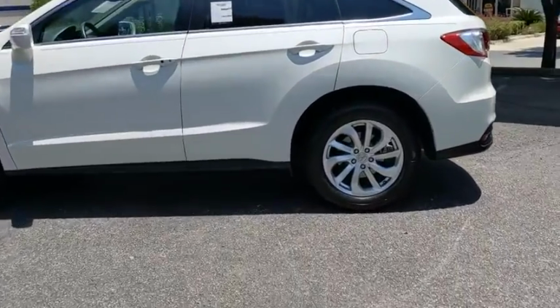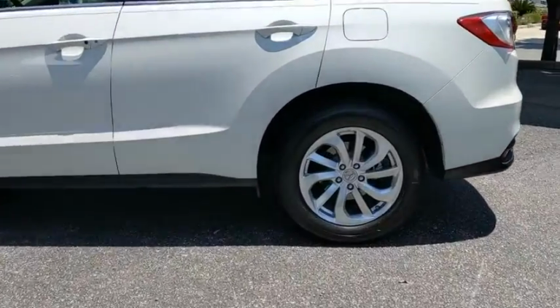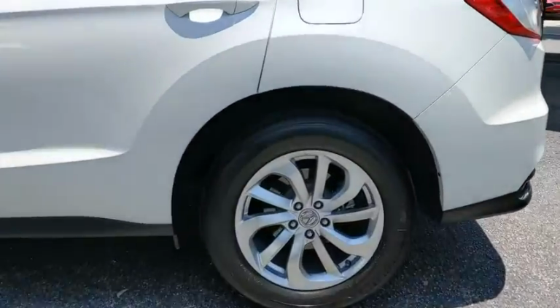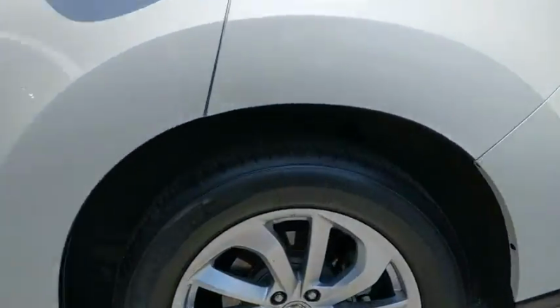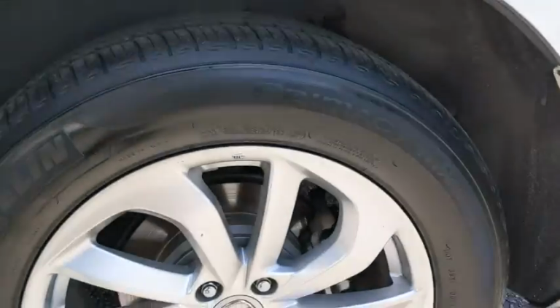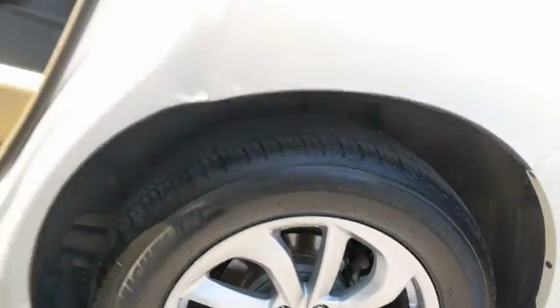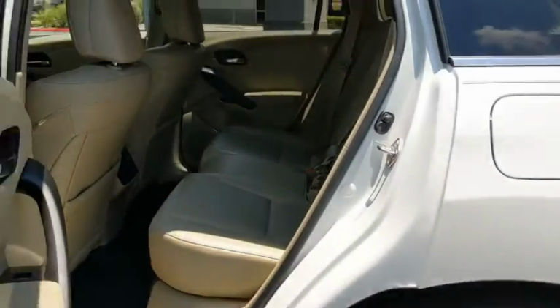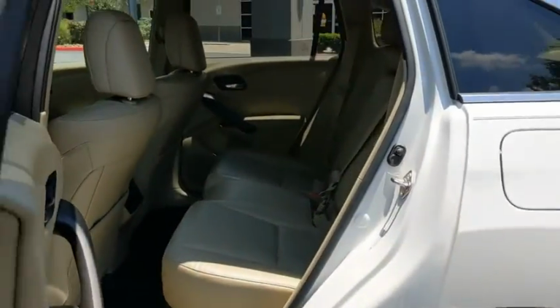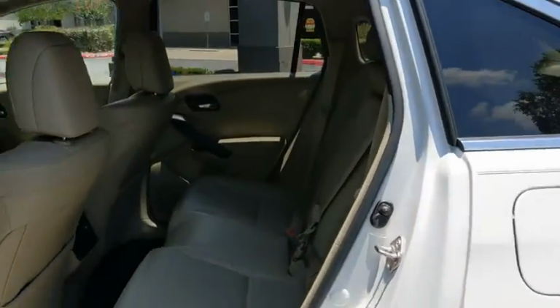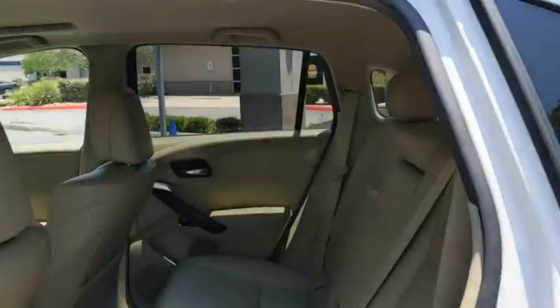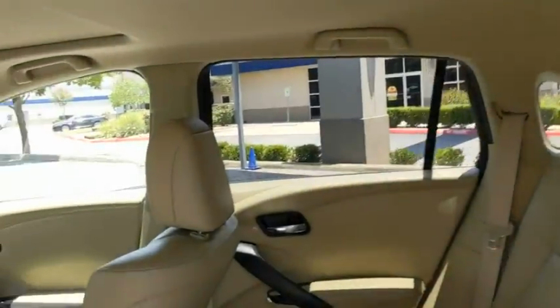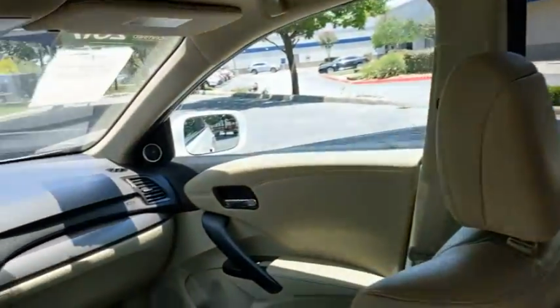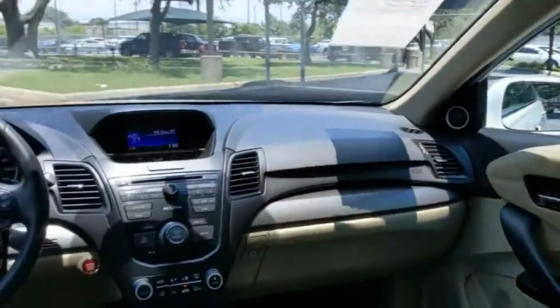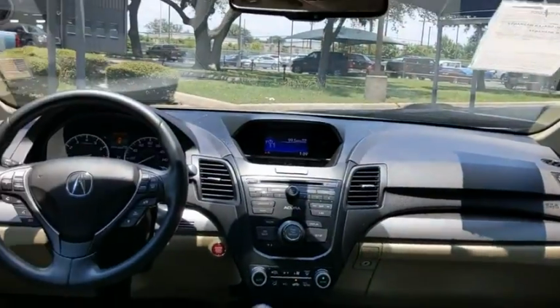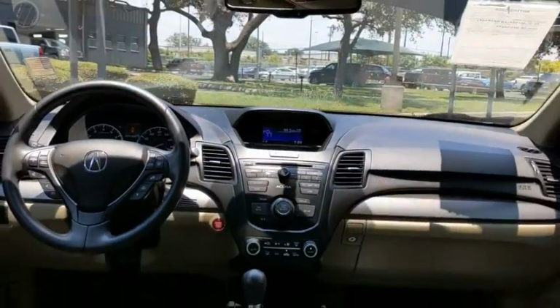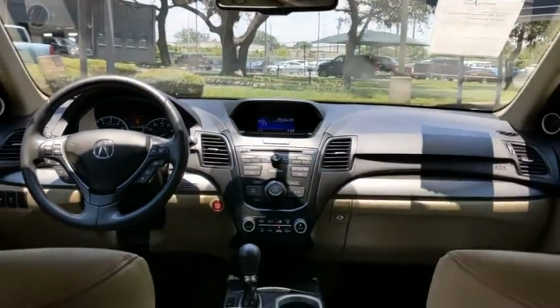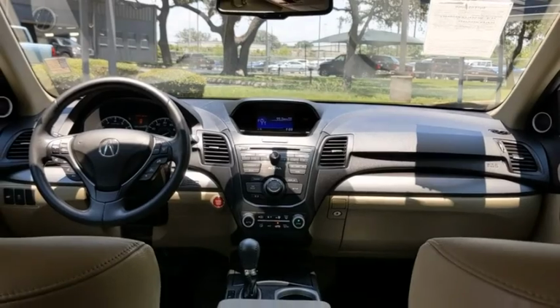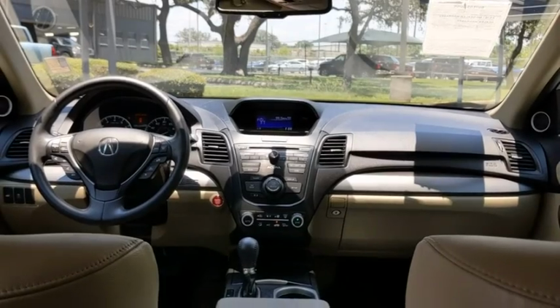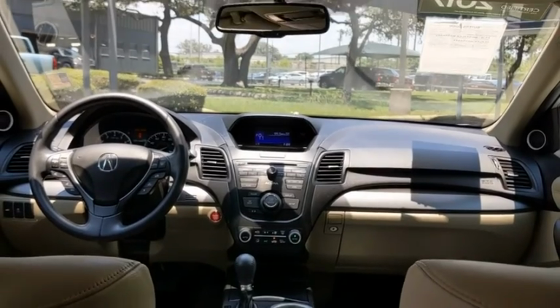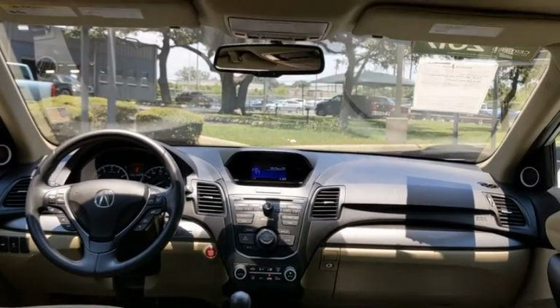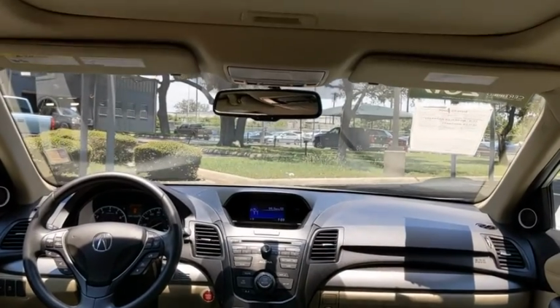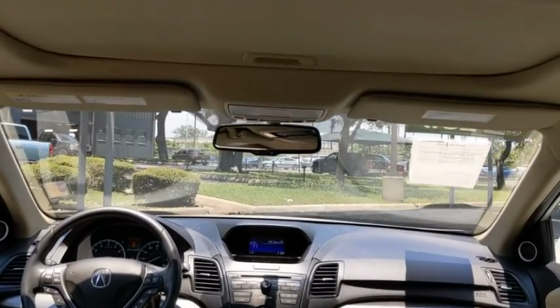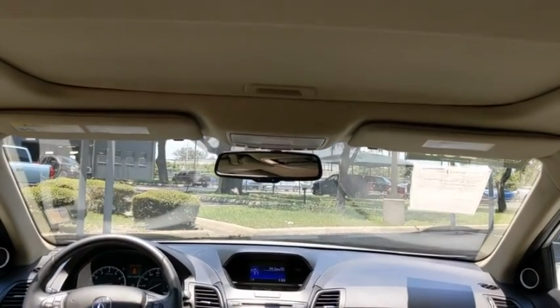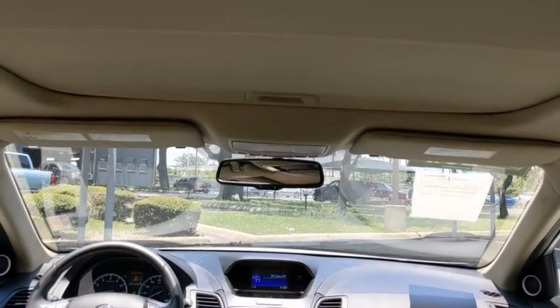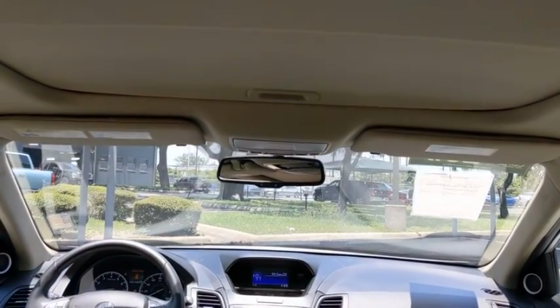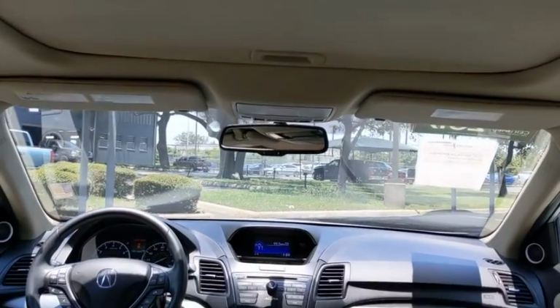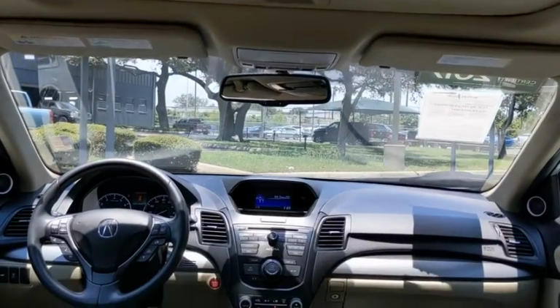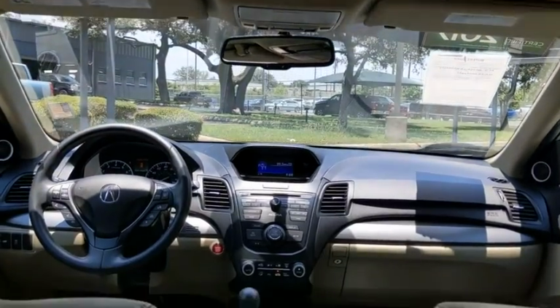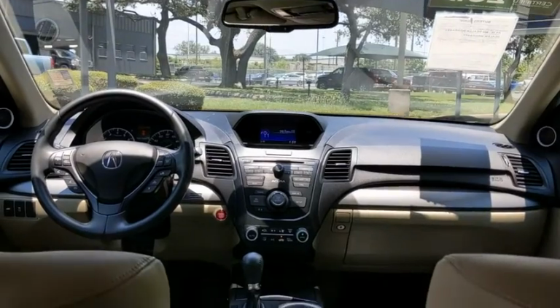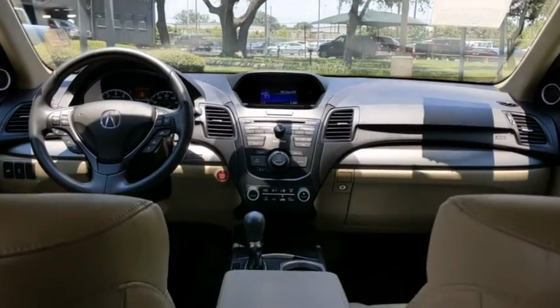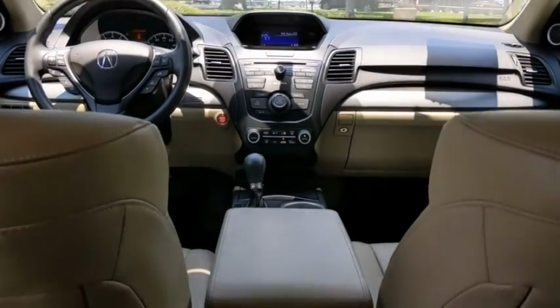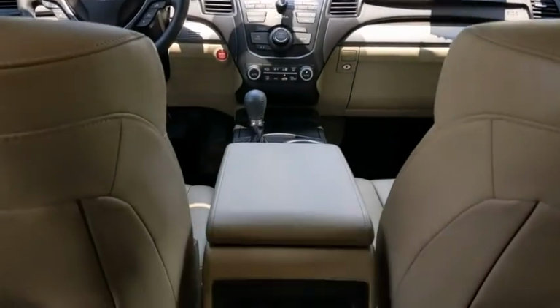Backup camera, steering wheel audio controls, power passenger seat, power liftgate, keyless entry, stability control, traction control, anti-lock braking system, leather-wrapped steering wheel, Bluetooth, adjustable steering wheel, power steering.